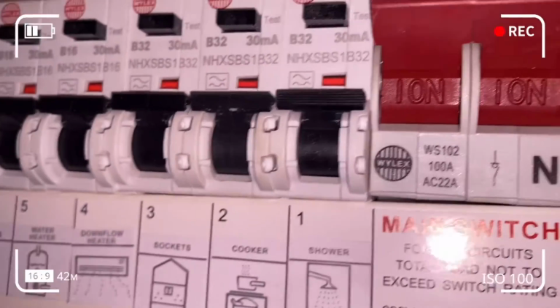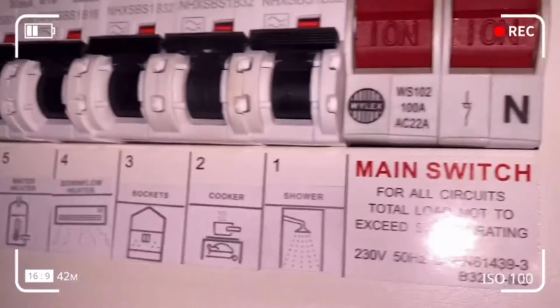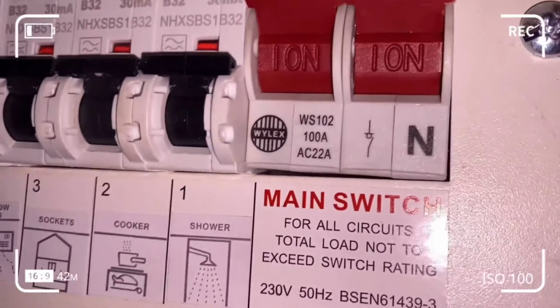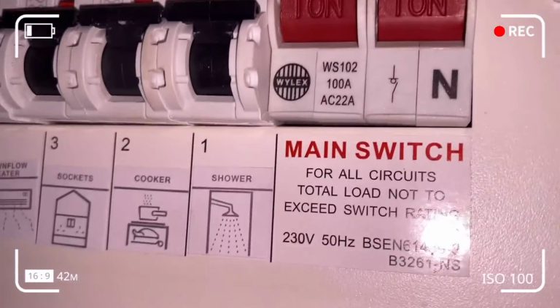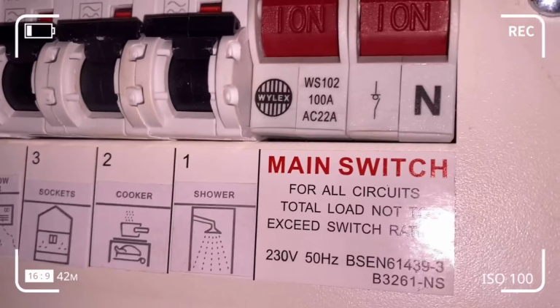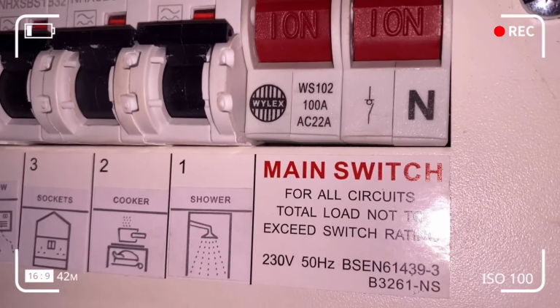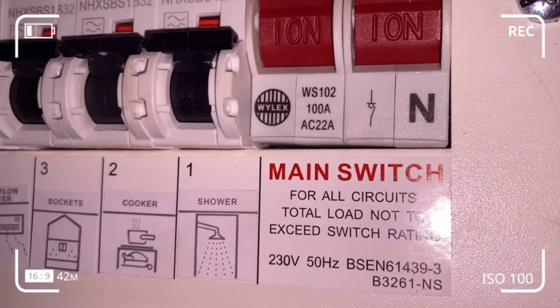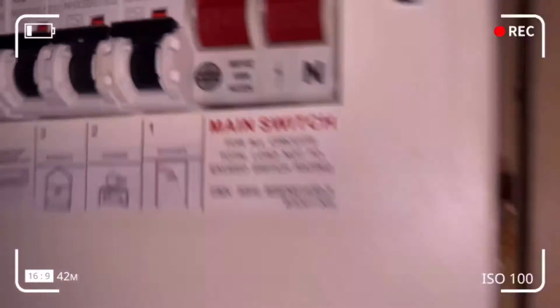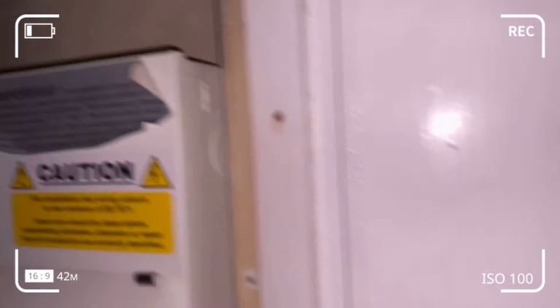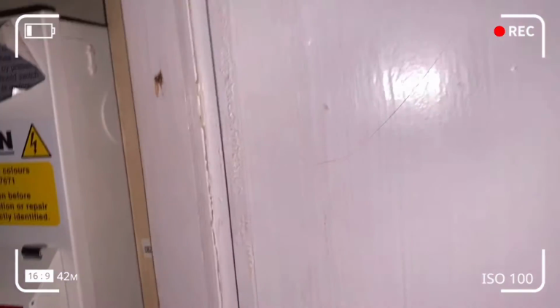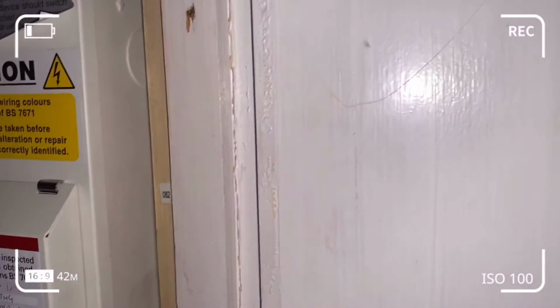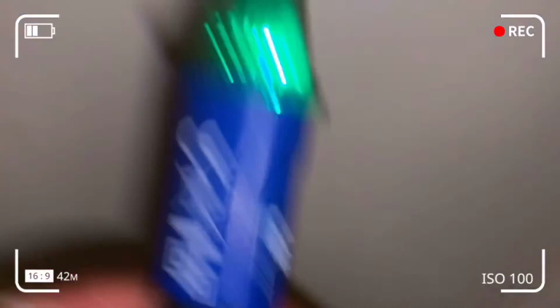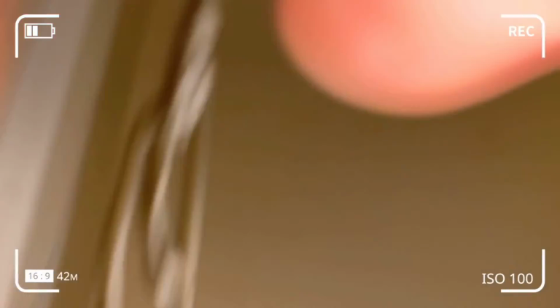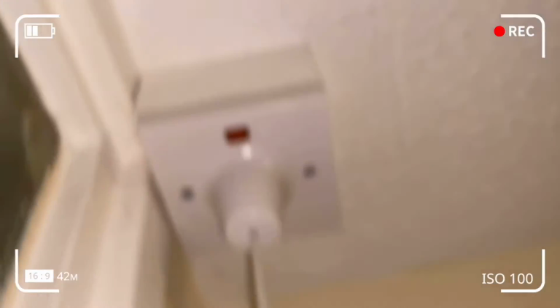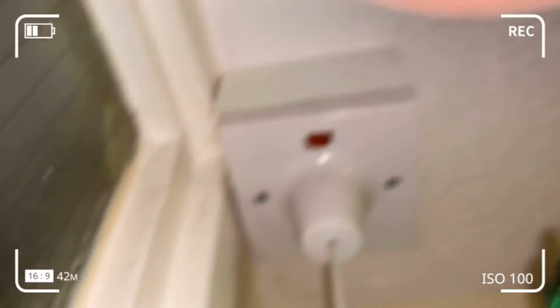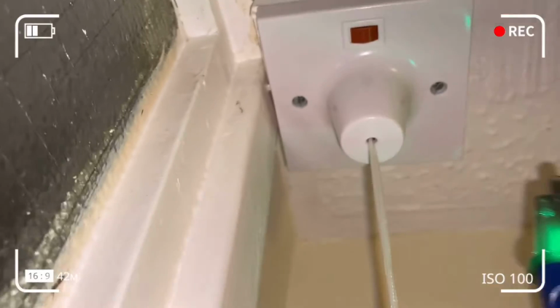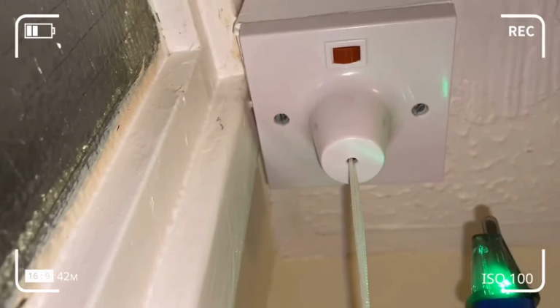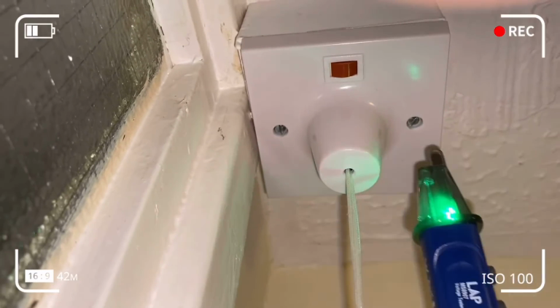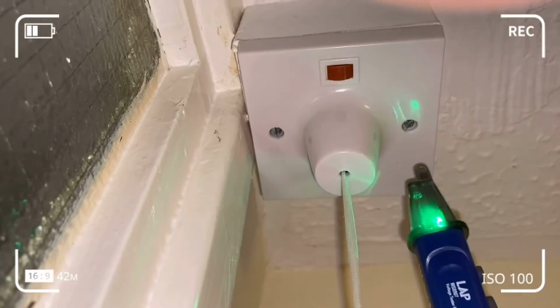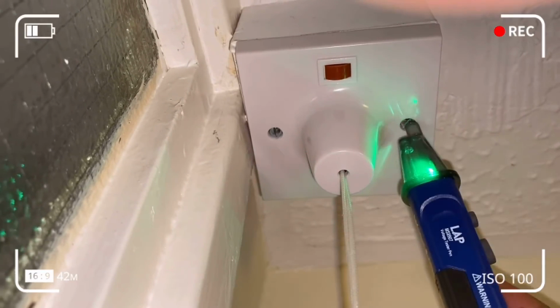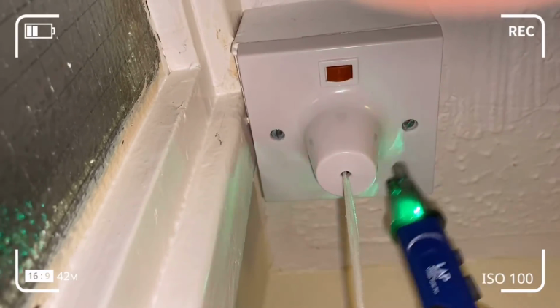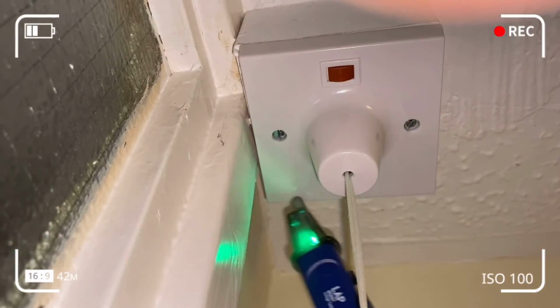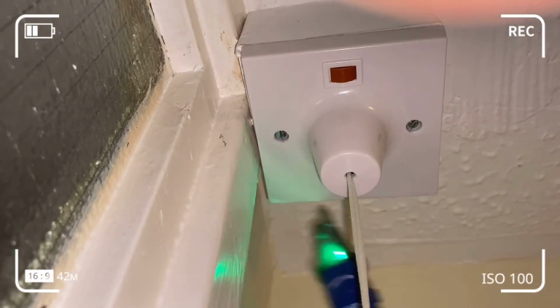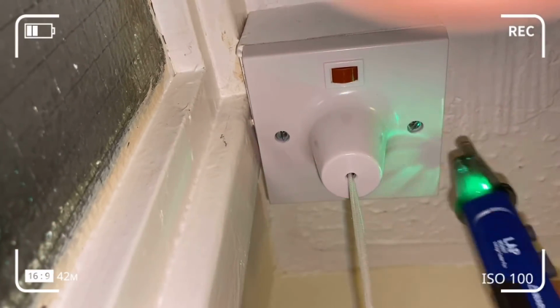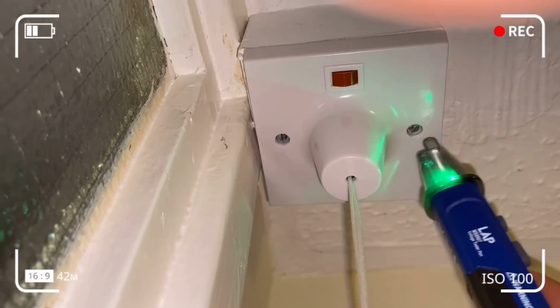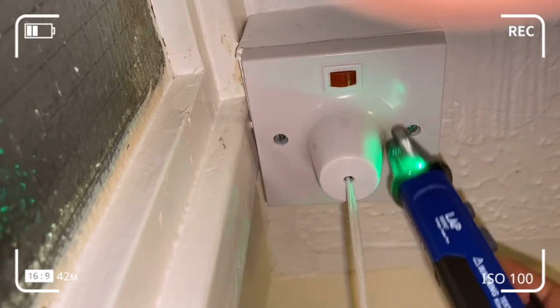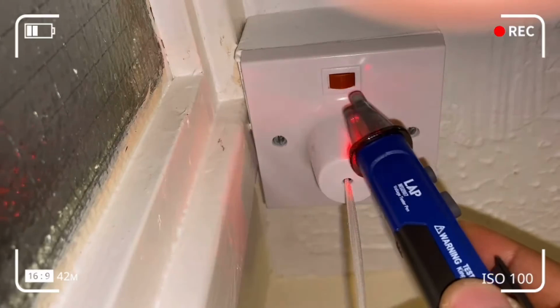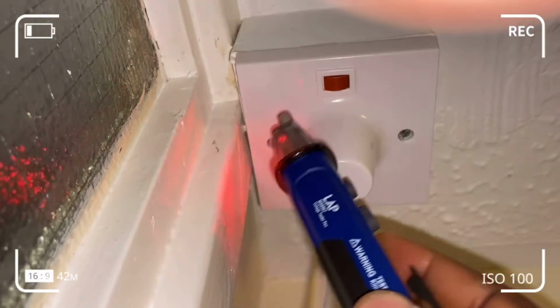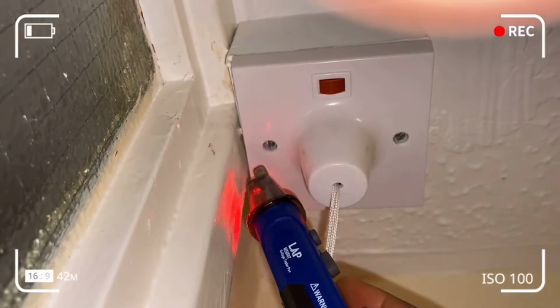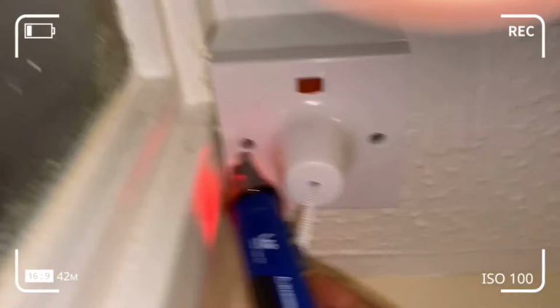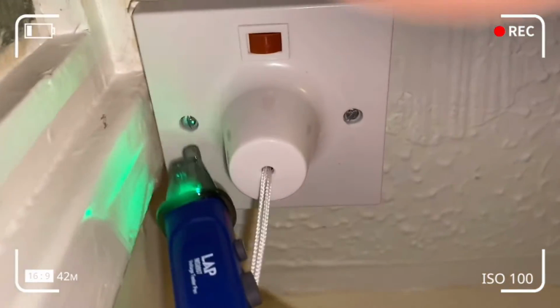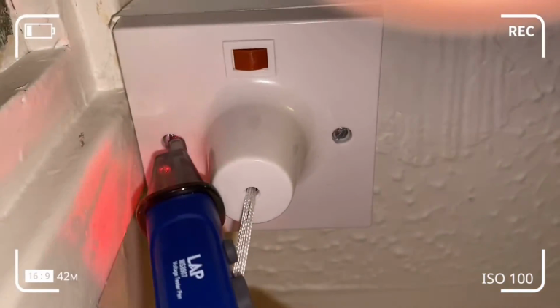I'm going to turn the isolated switch back on at position one for the shower, then return to the pull cord switch to perform a voltage test. You can see that it starts picking up voltage.